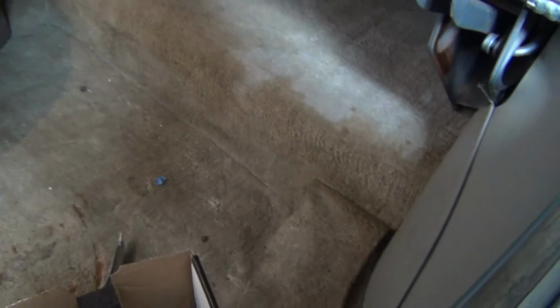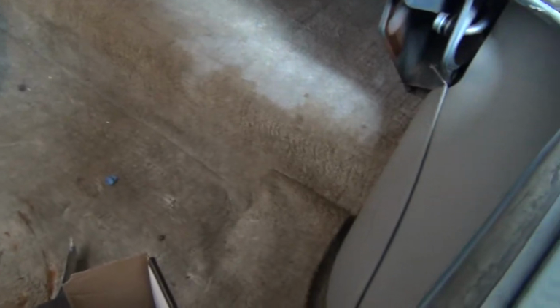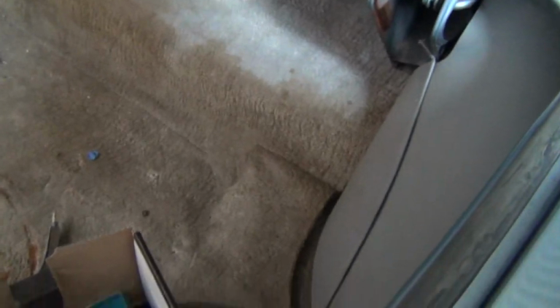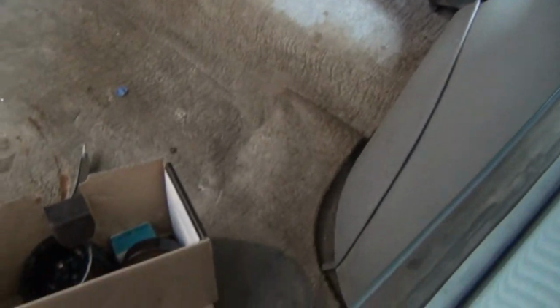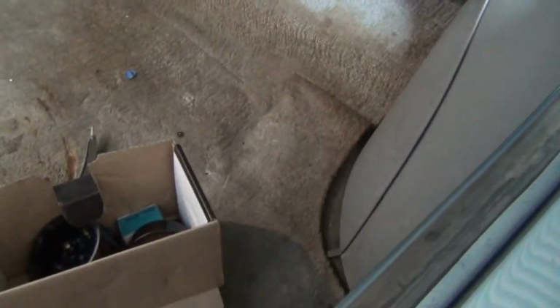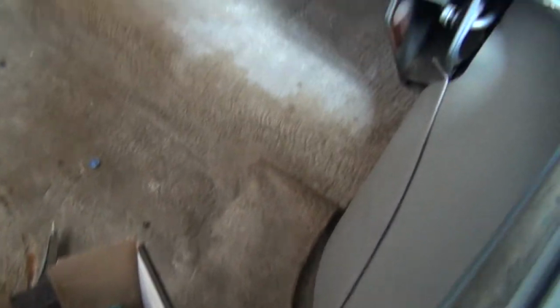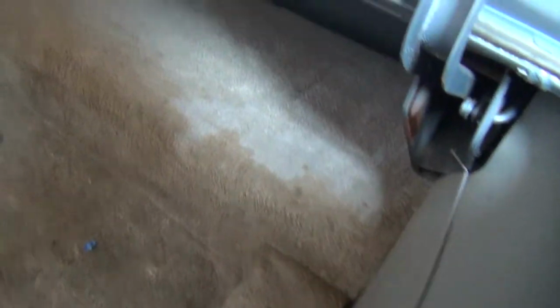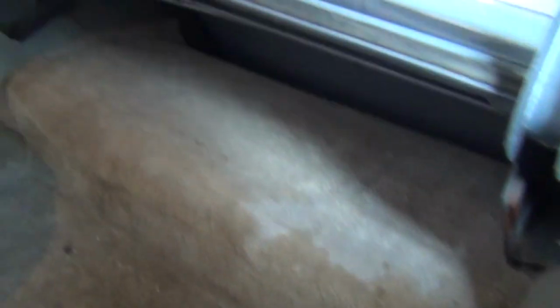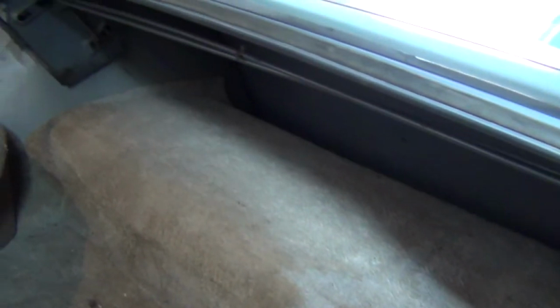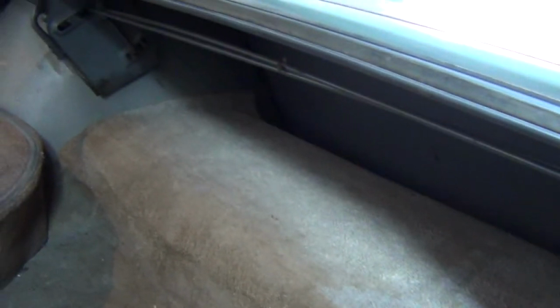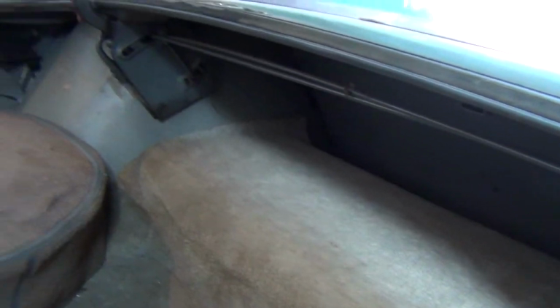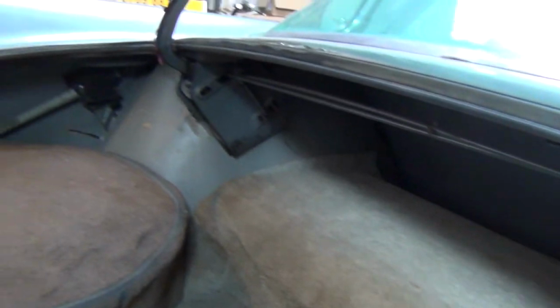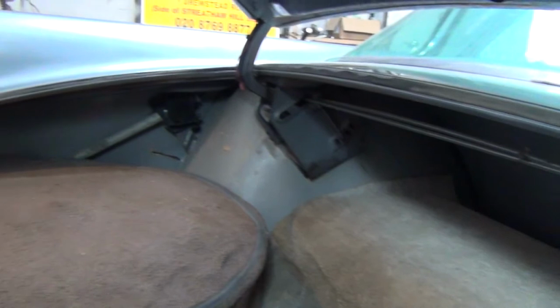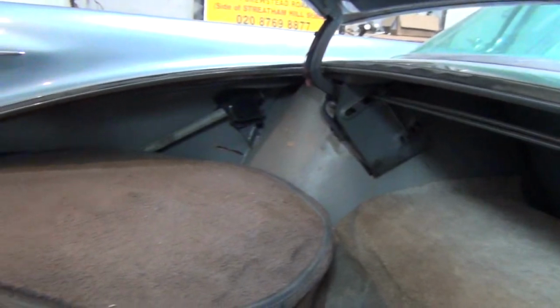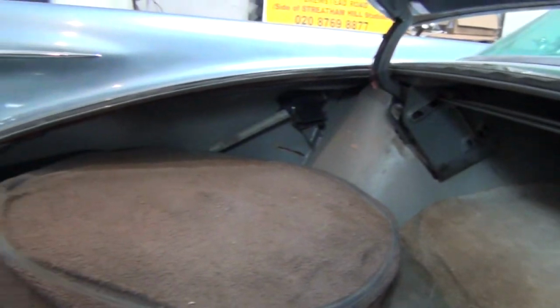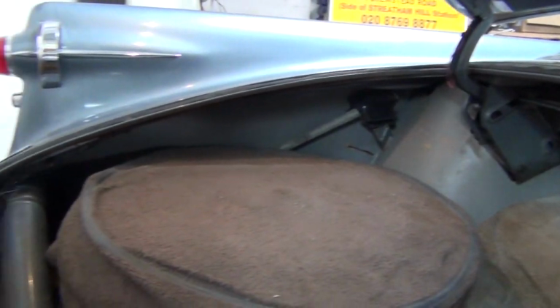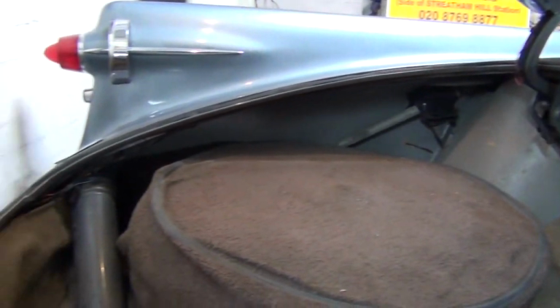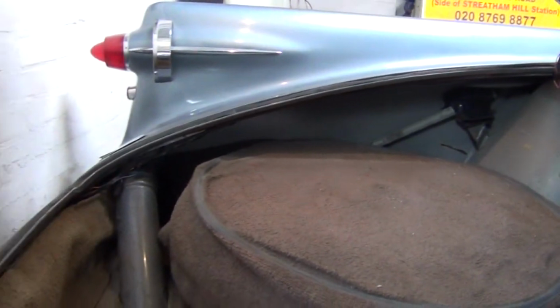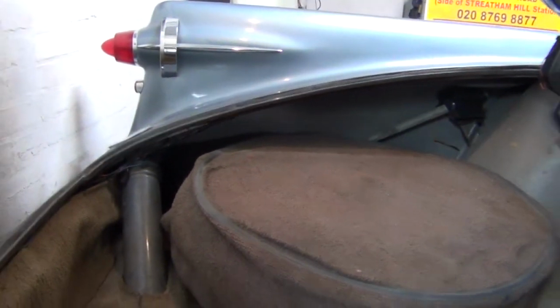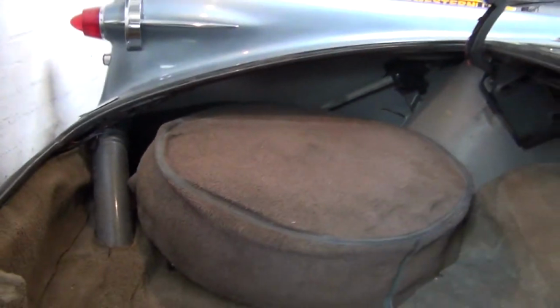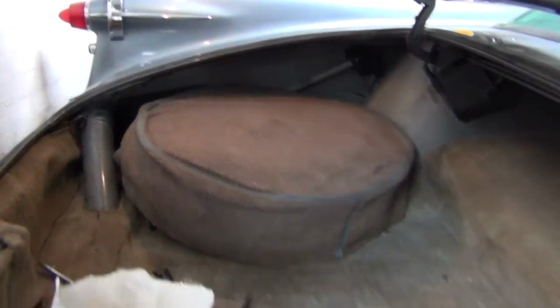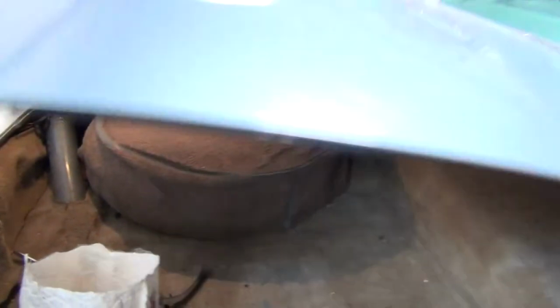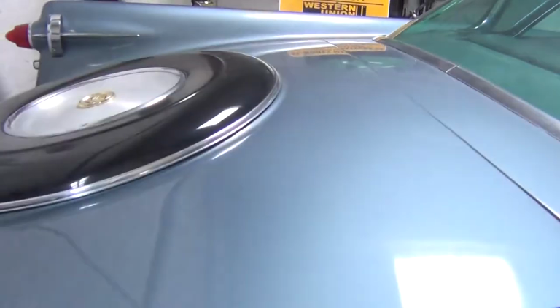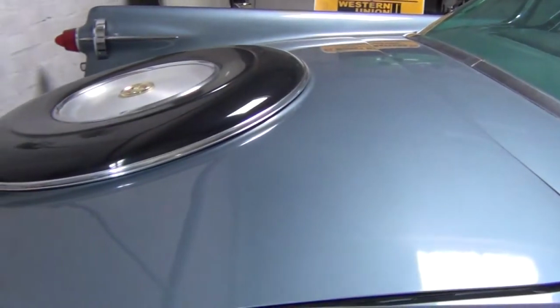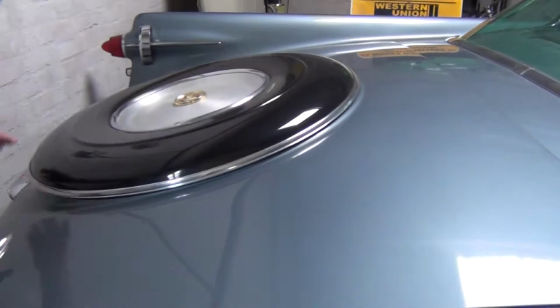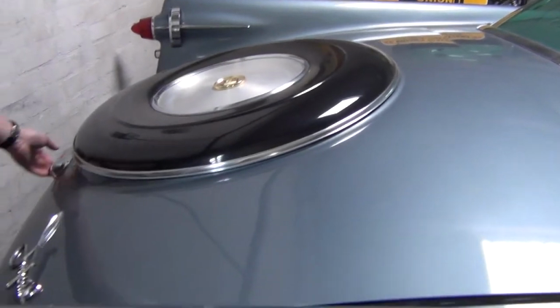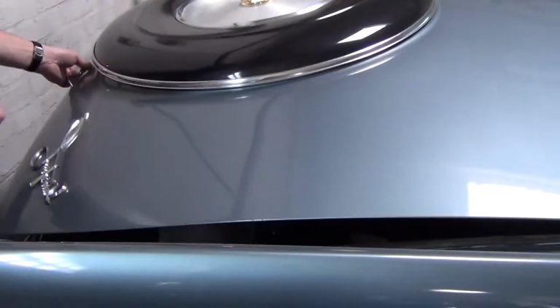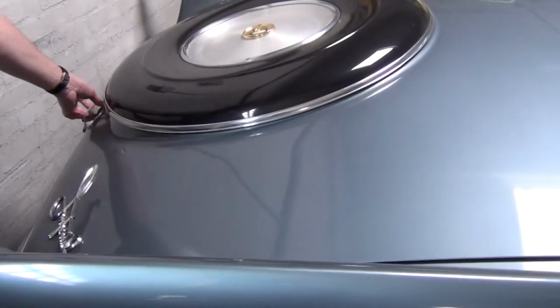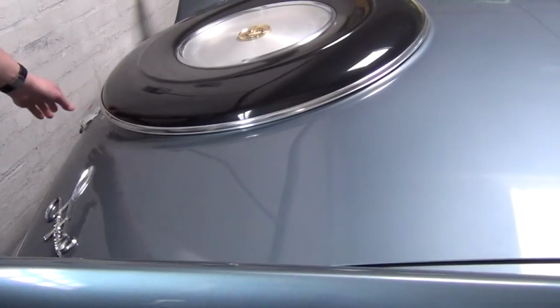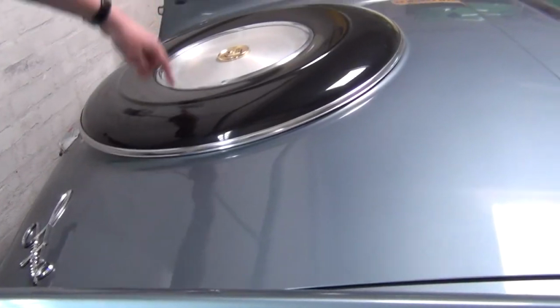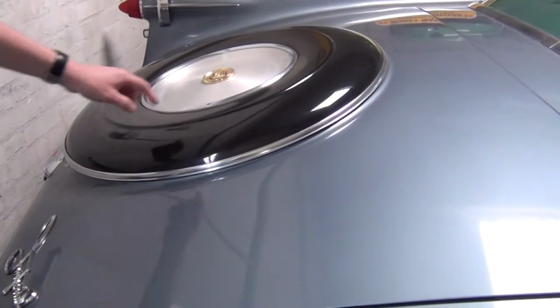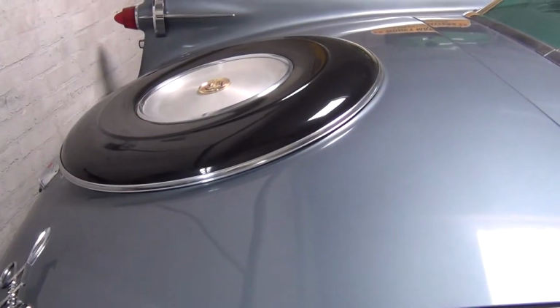There's a few spares in here — there's a couple of spare eyebrows to go on there. Spare wheel's all good. The boot itself is all nice.